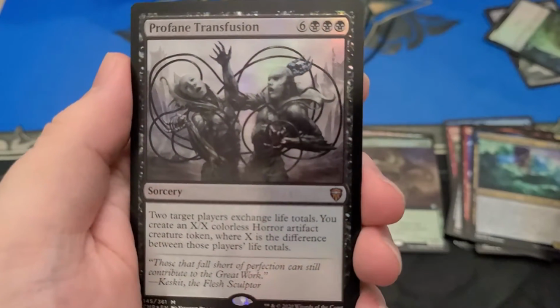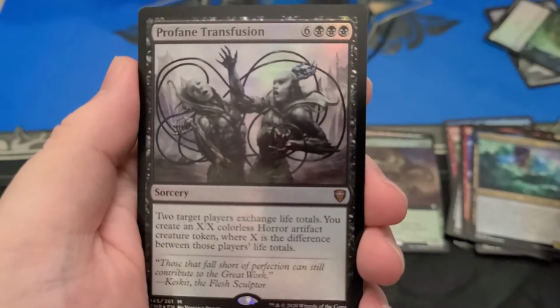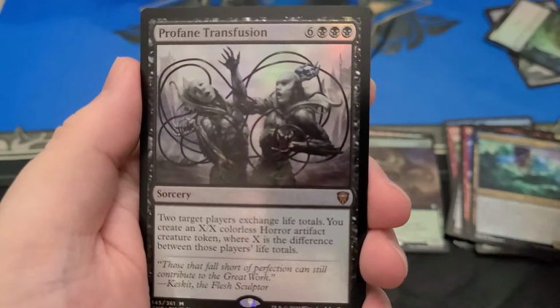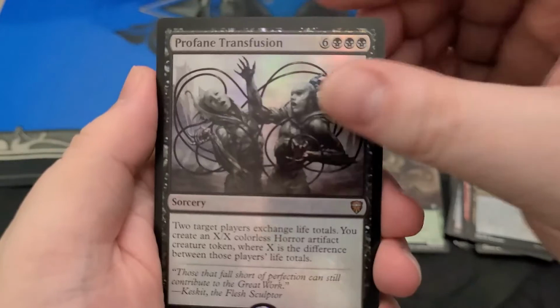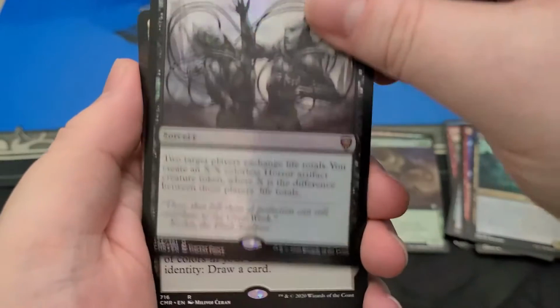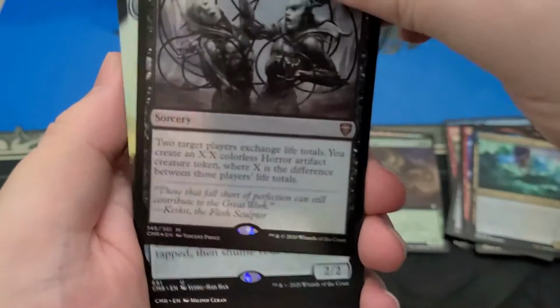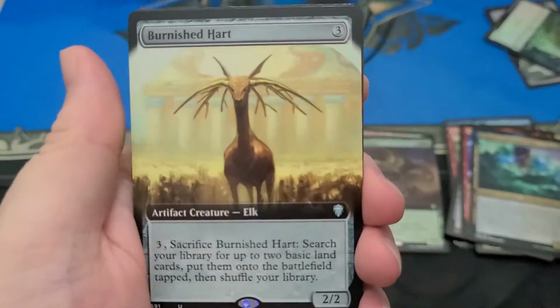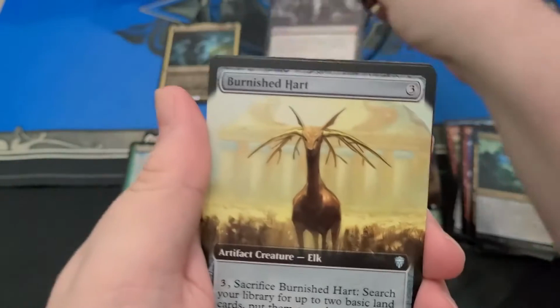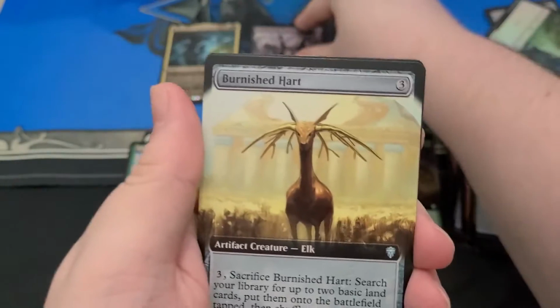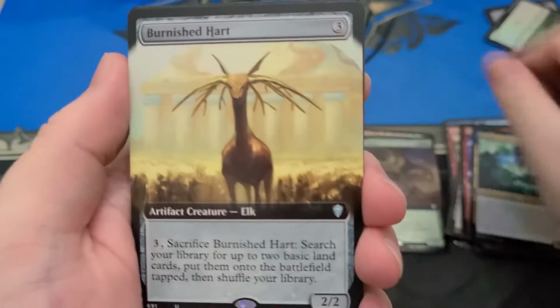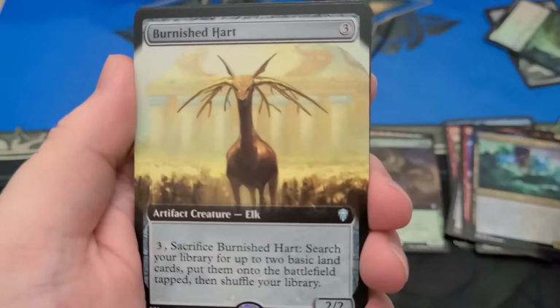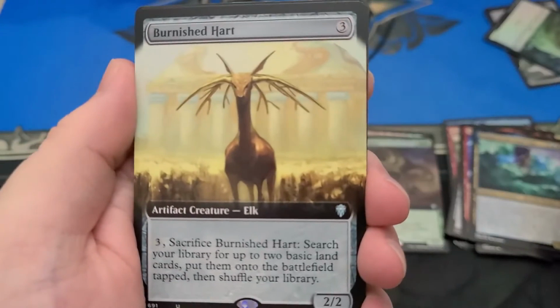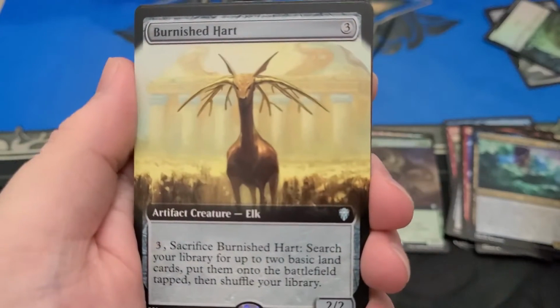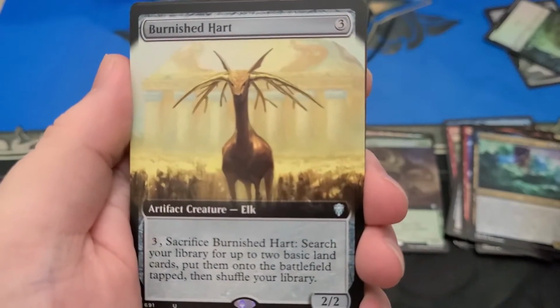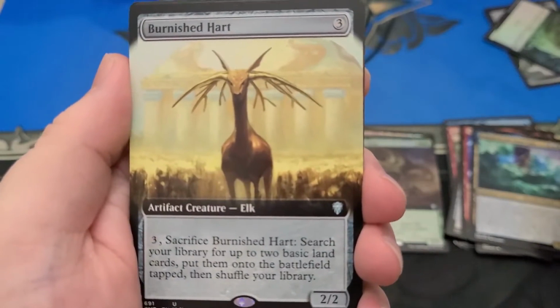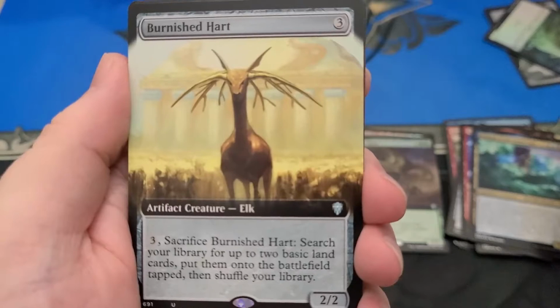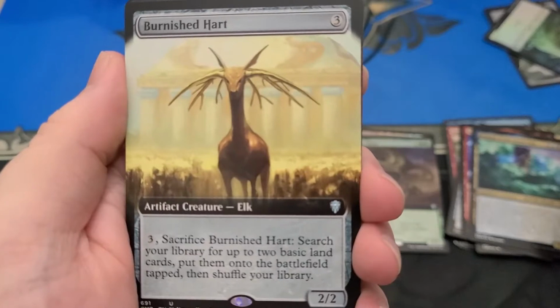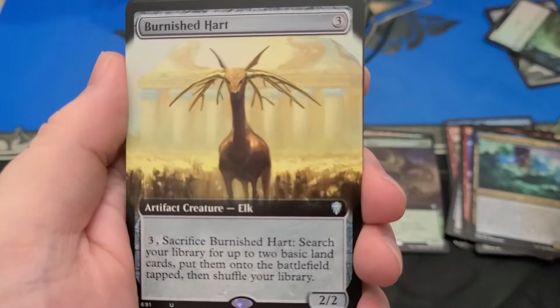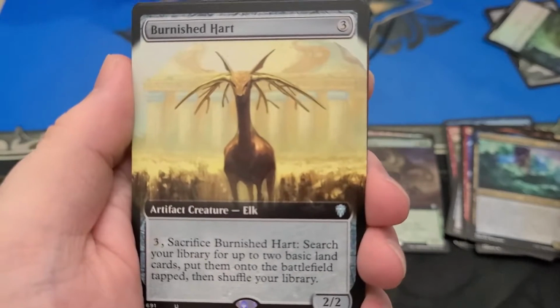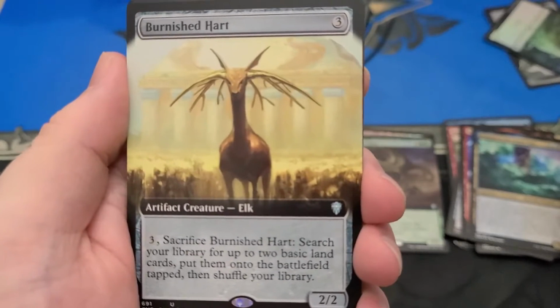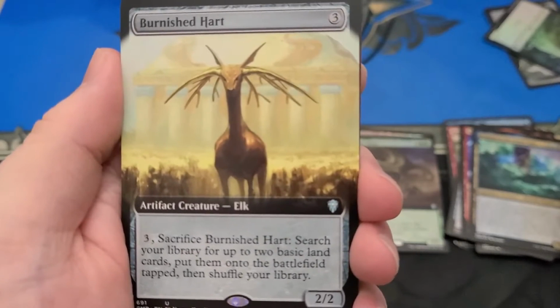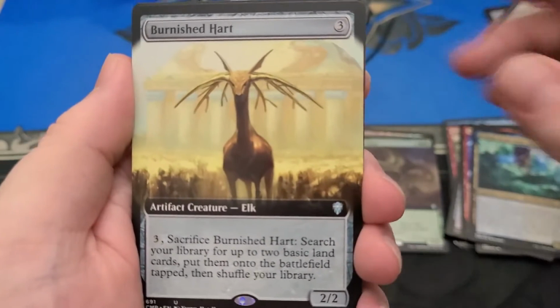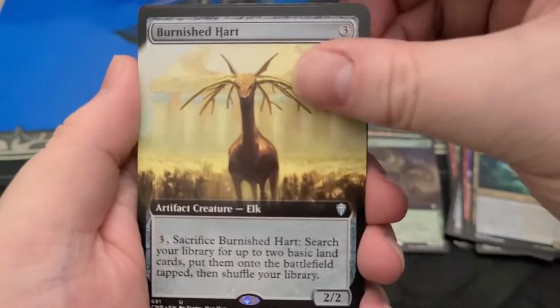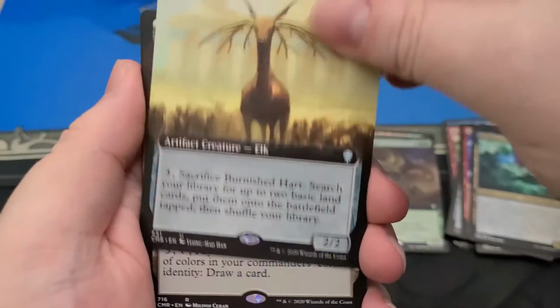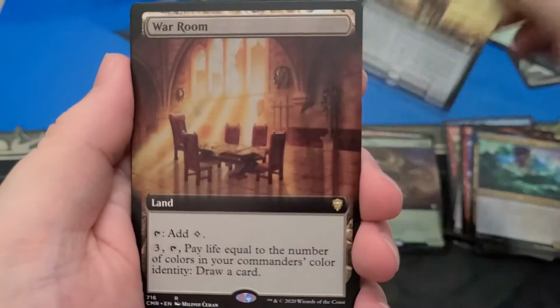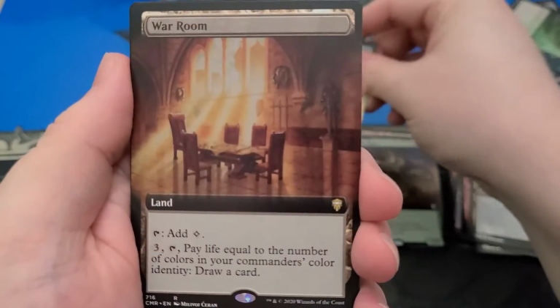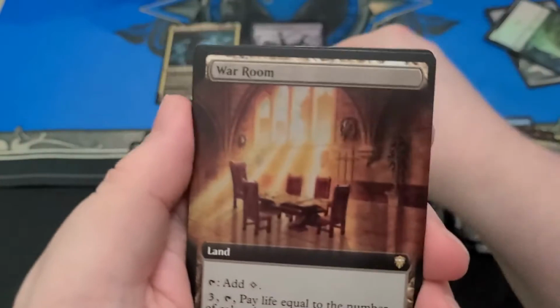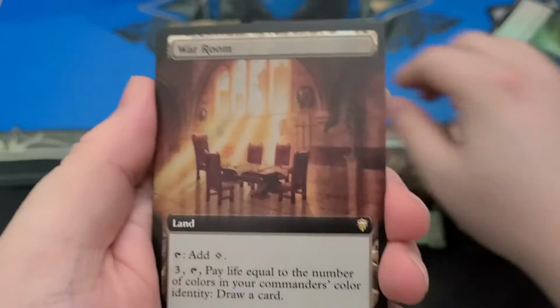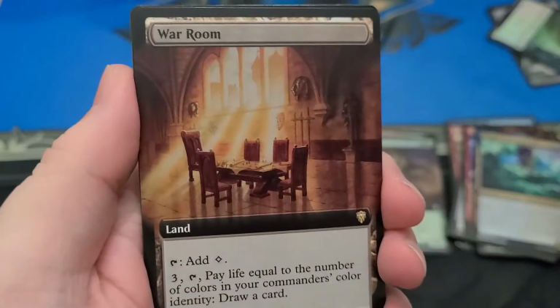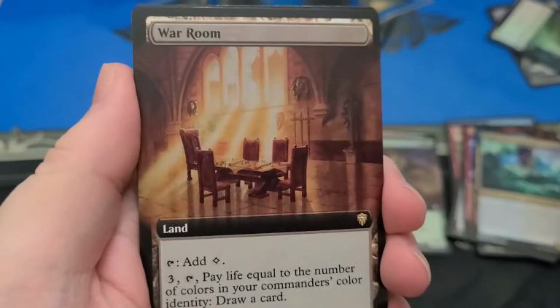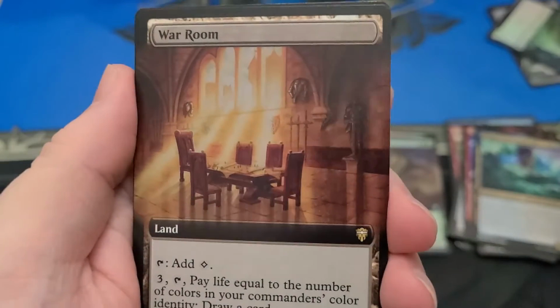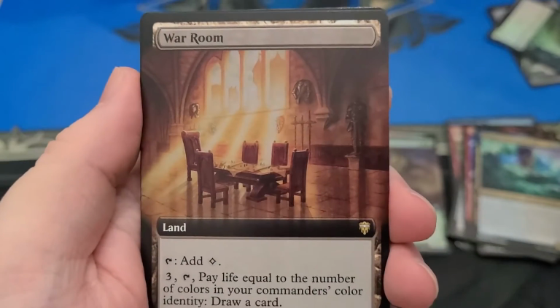Seems pretty good. That's the weird one. I'm confused about how these packs are set up. Because now I got another Extended Art — yeah, there's no telling. It's Burnished Art. Everybody loves that one. I got another Extended Art Foil.